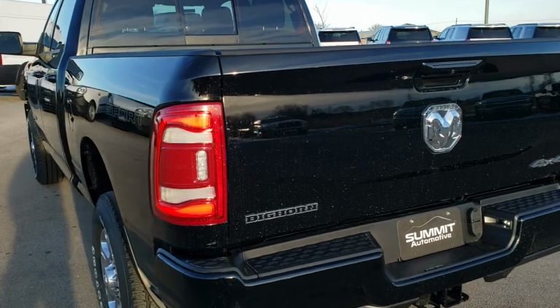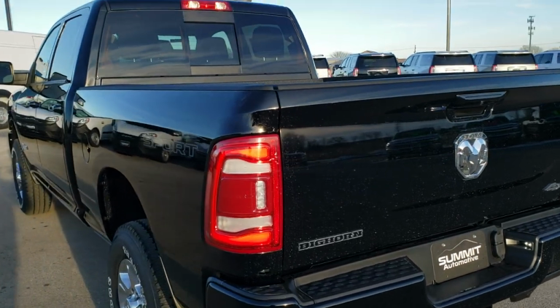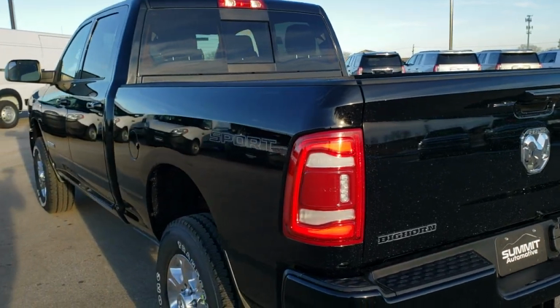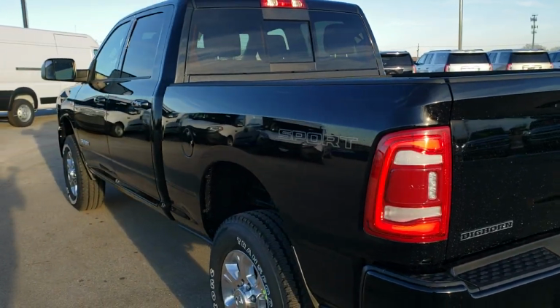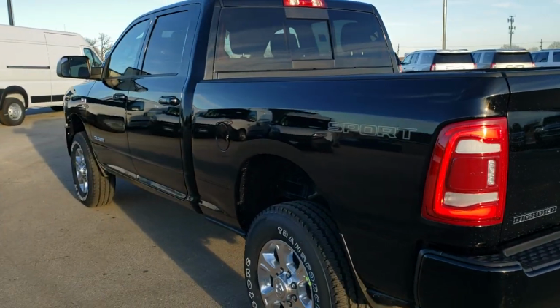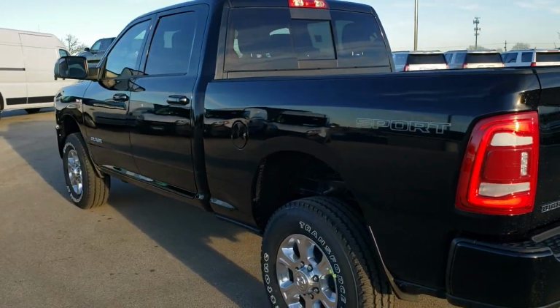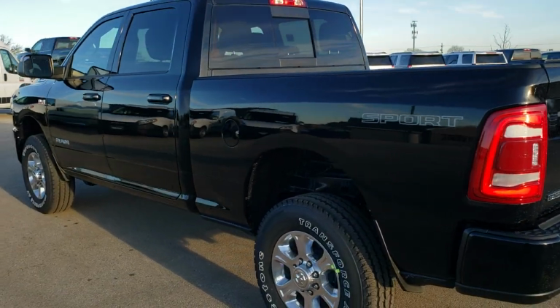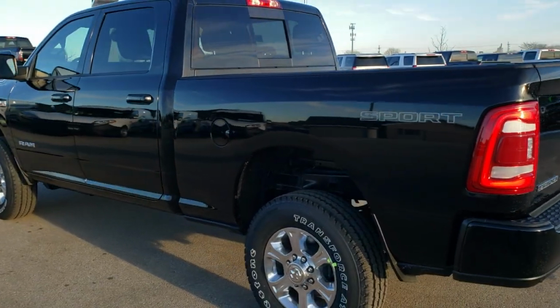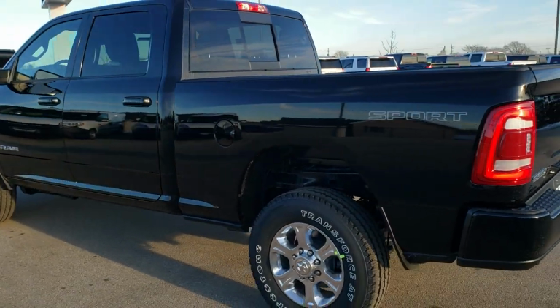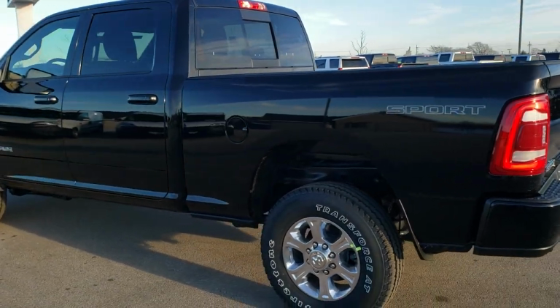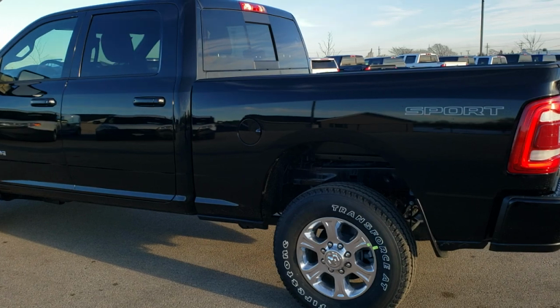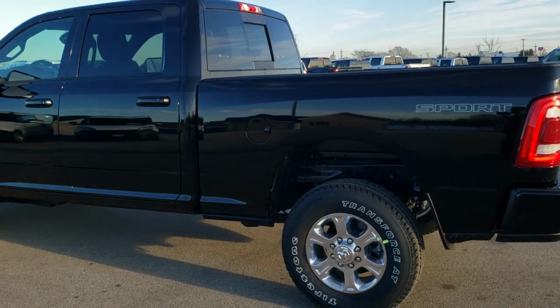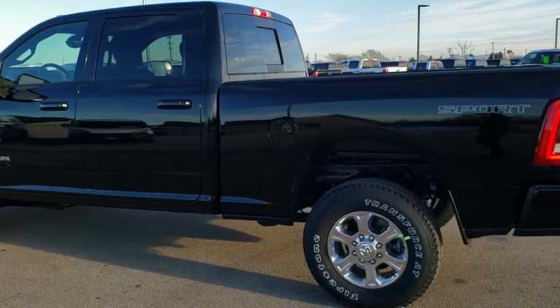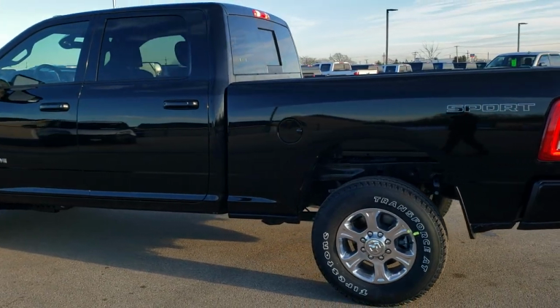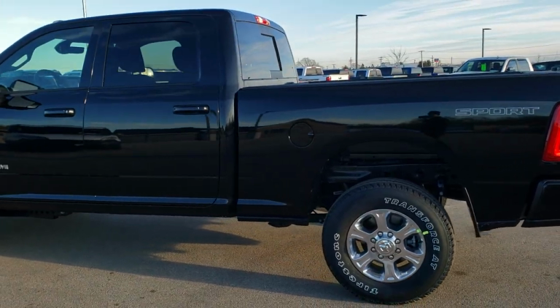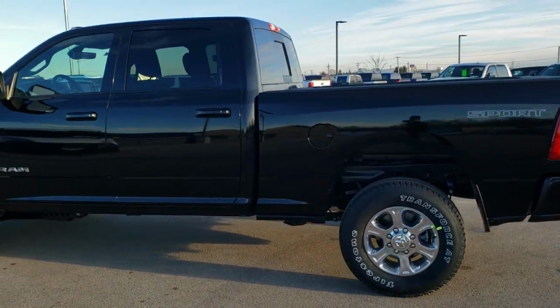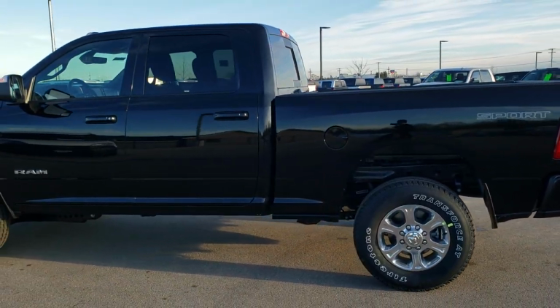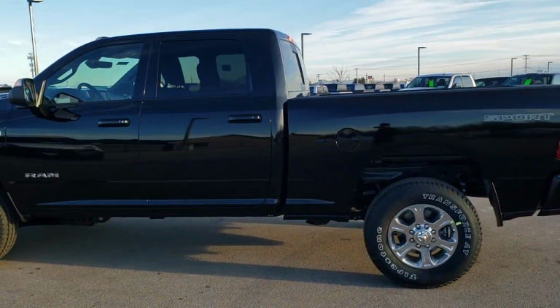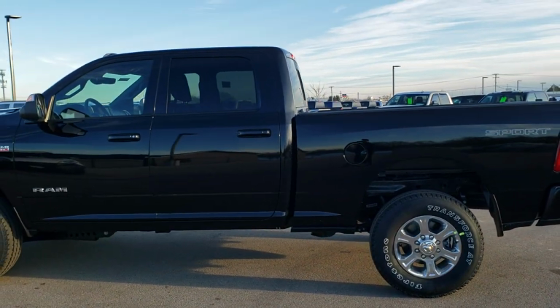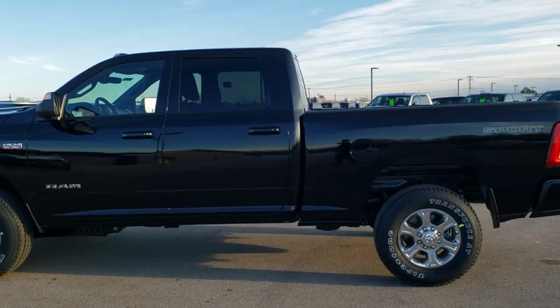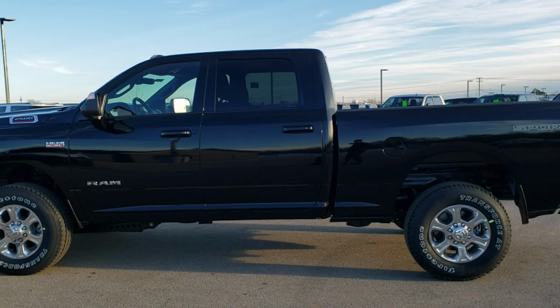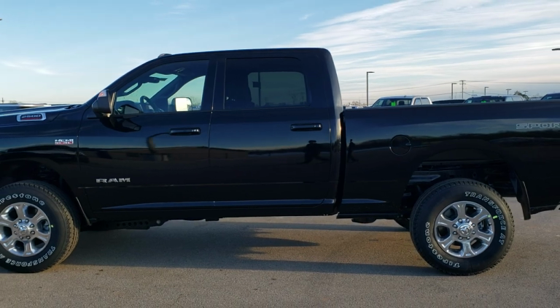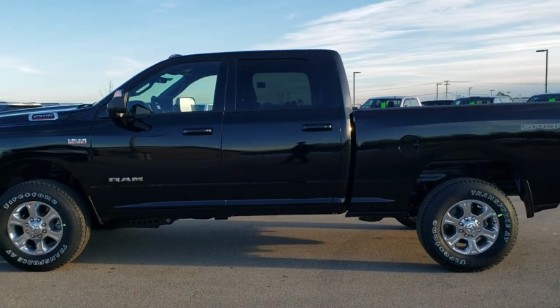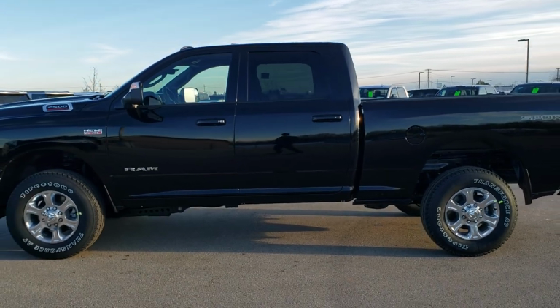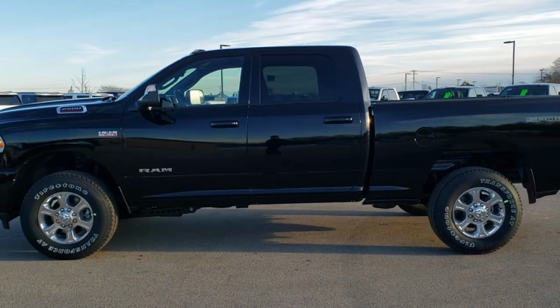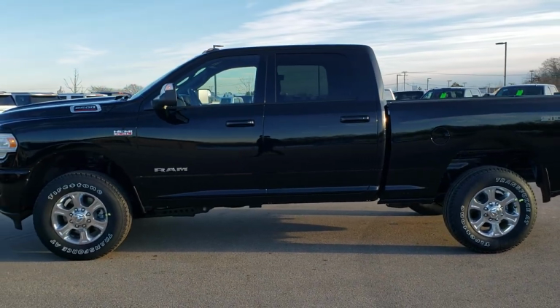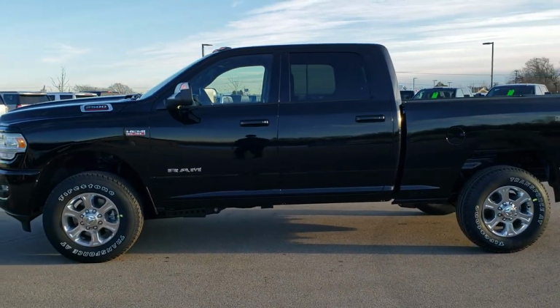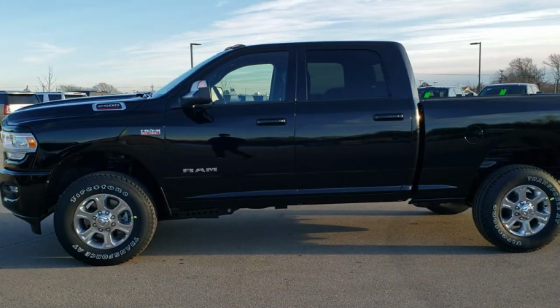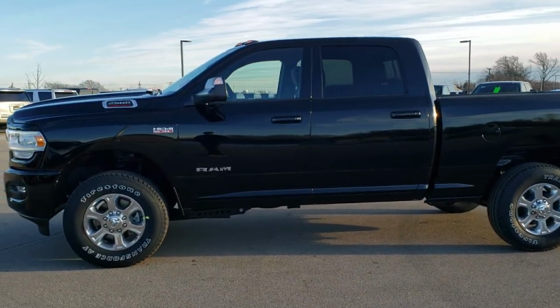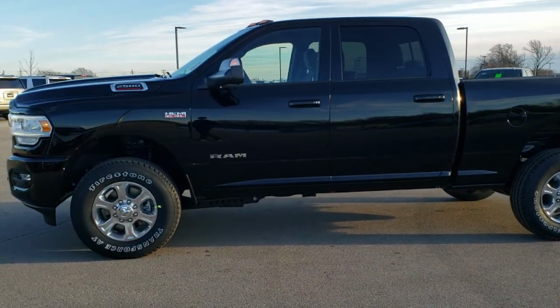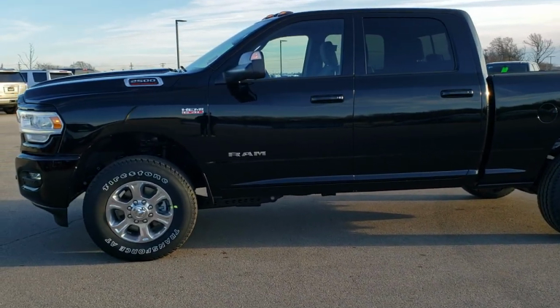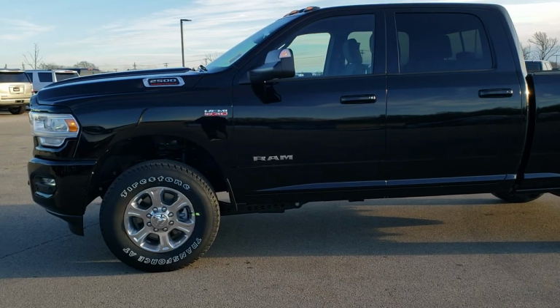We shoot all of our videos in 1080p 60 frames per second. So if you have HD capabilities on your computer, tablet, or smartphone device, turn them on right now because it's like you're right here looking at the truck with me — definitely your best way to check out the vehicle before seeing it in person.